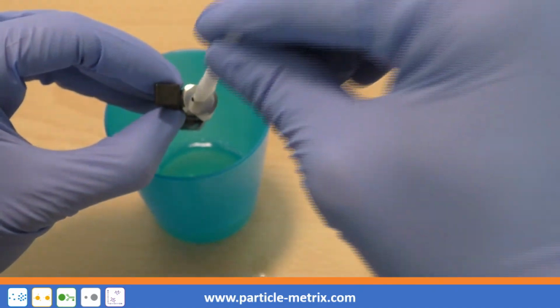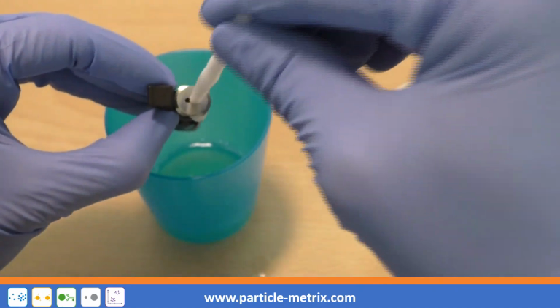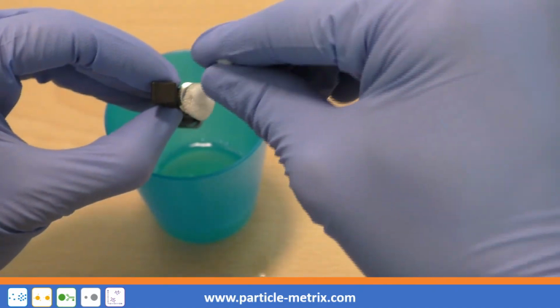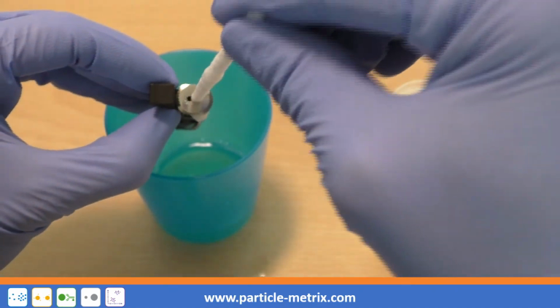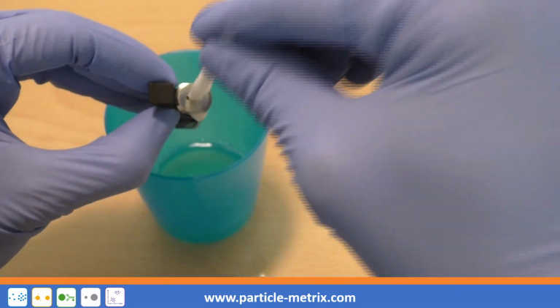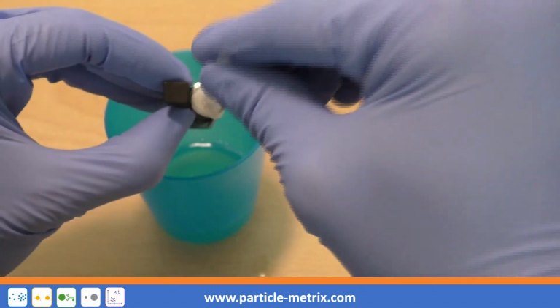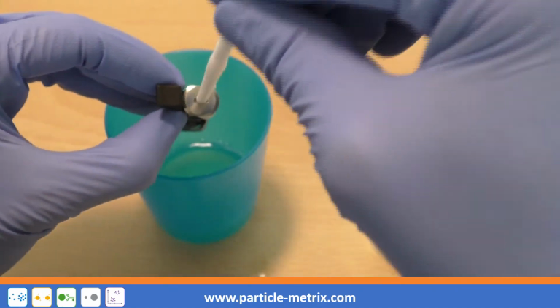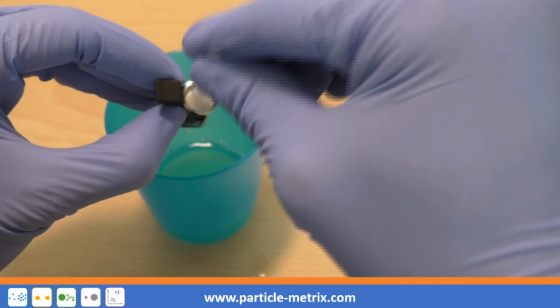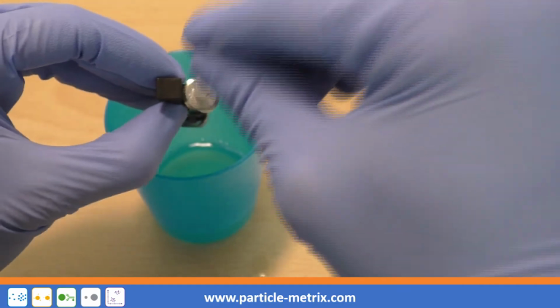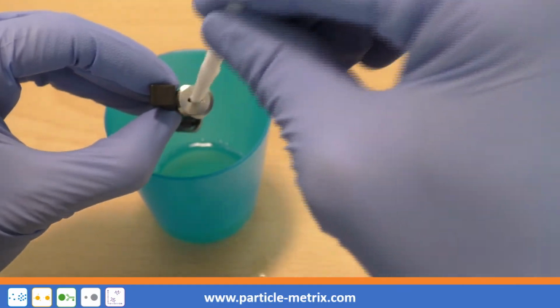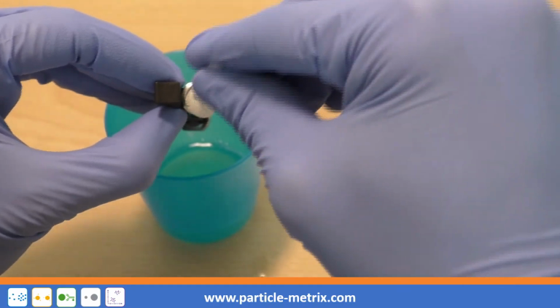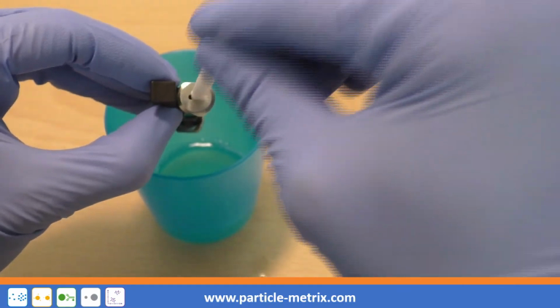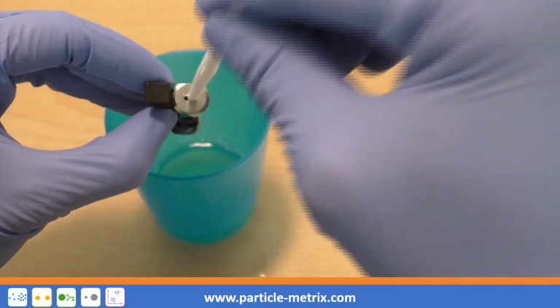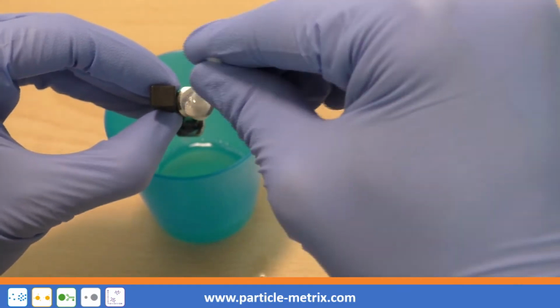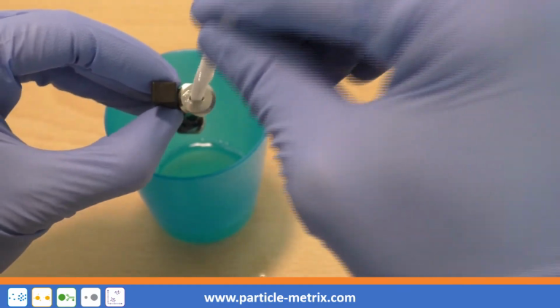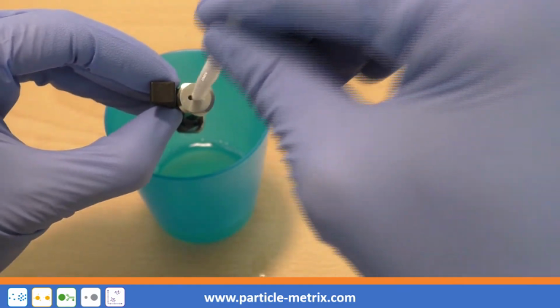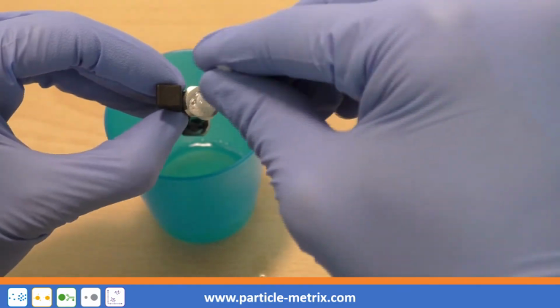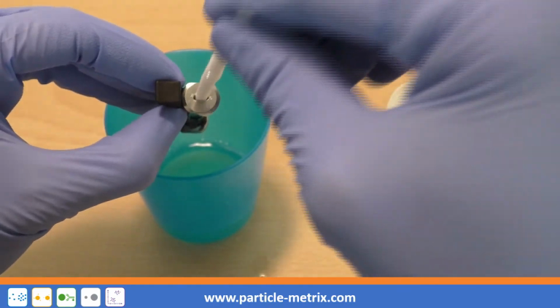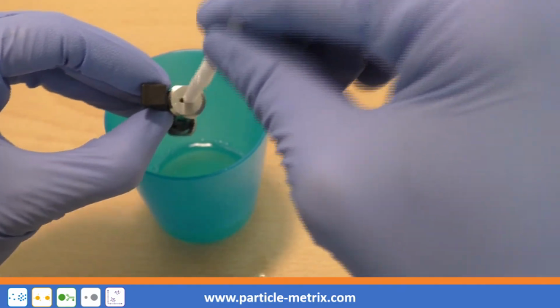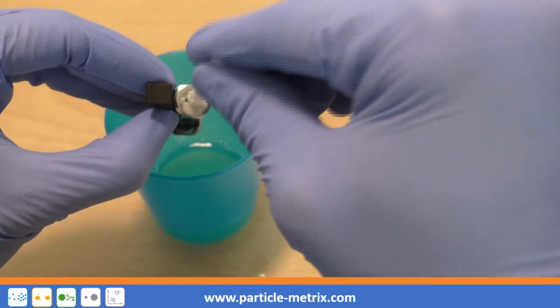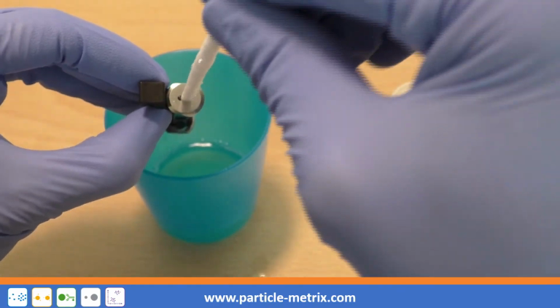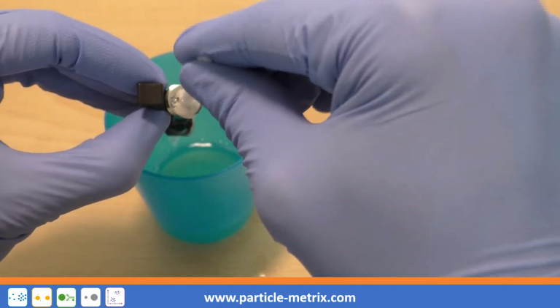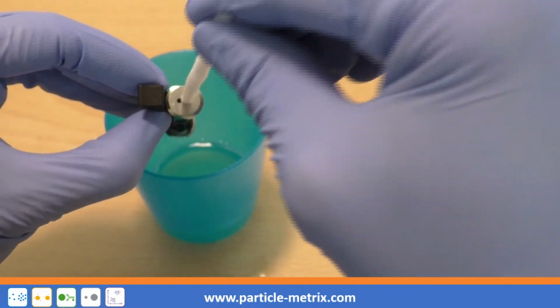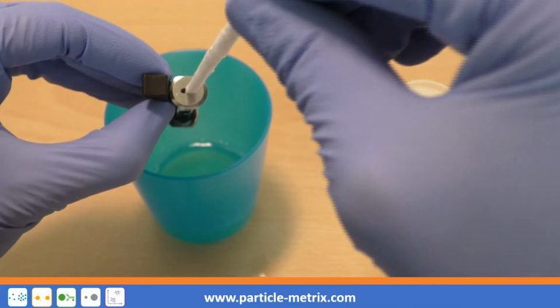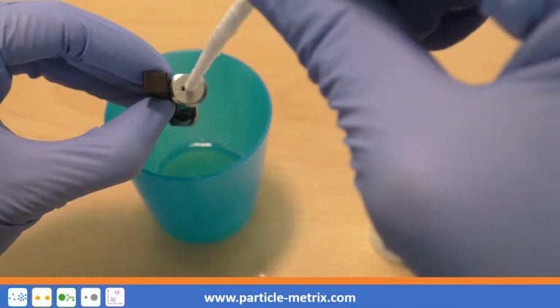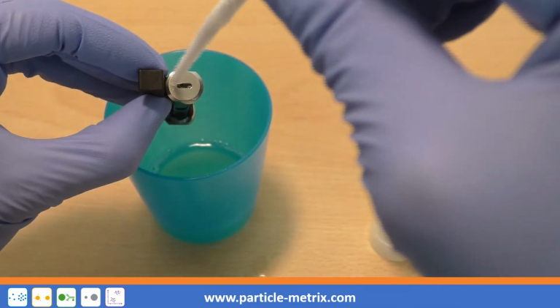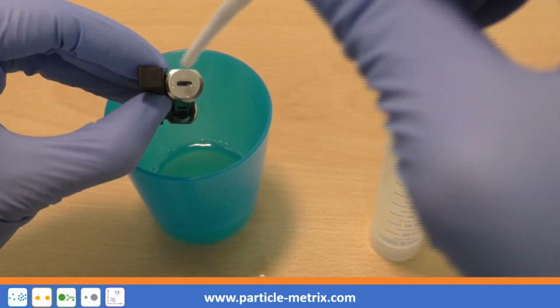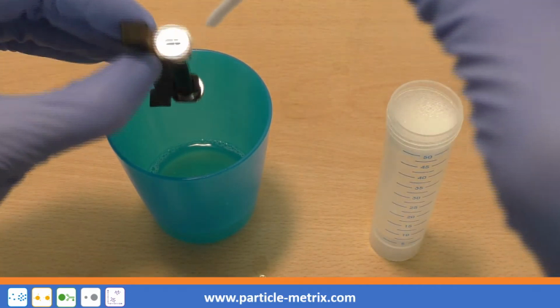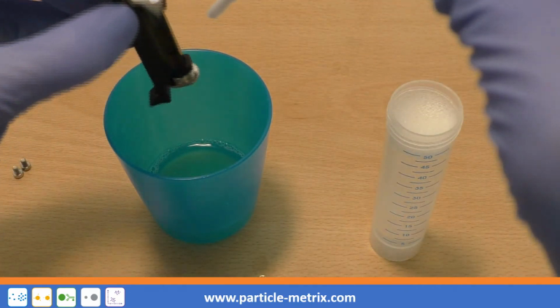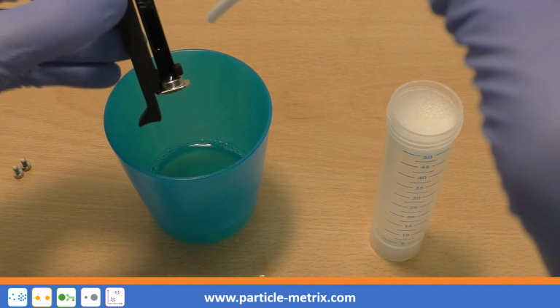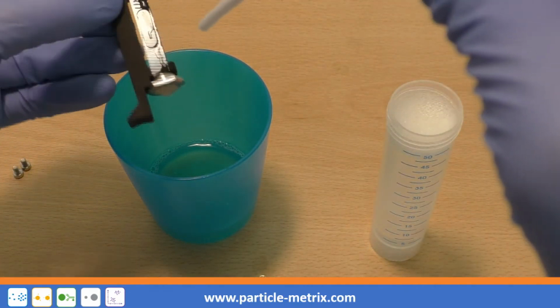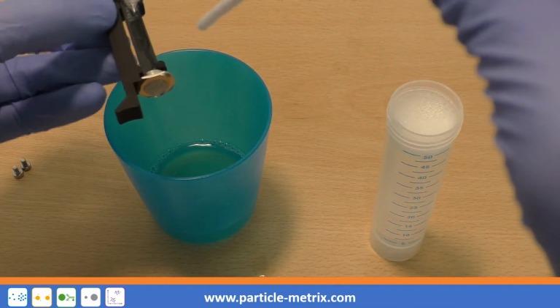It doesn't matter if excess cleaning solution runs along the outside of the cell. Repeat from the other side of the cell.